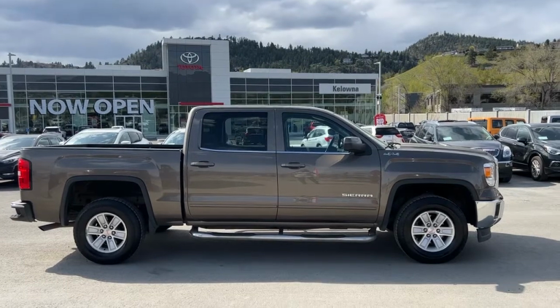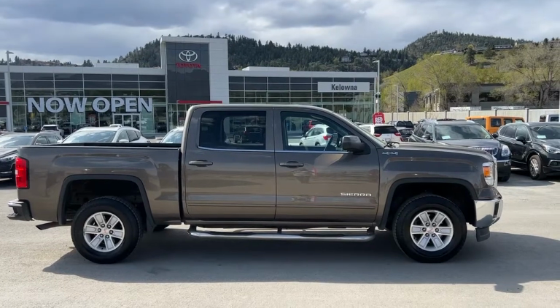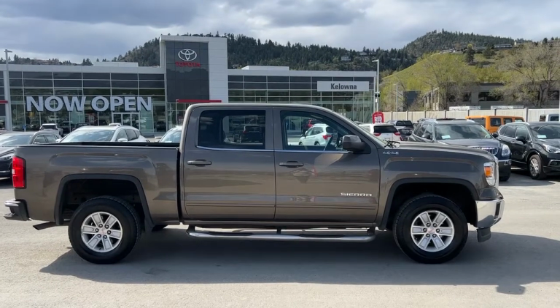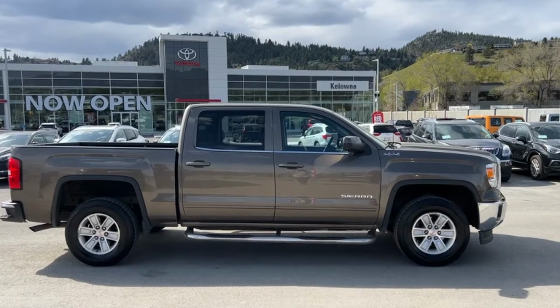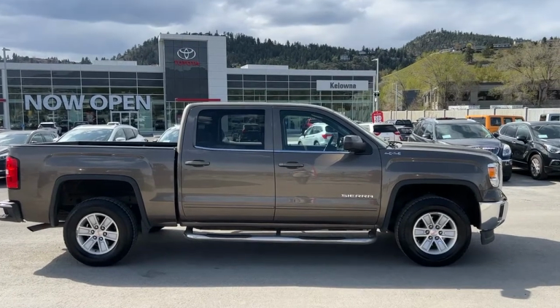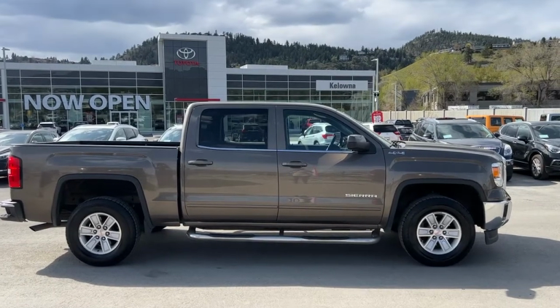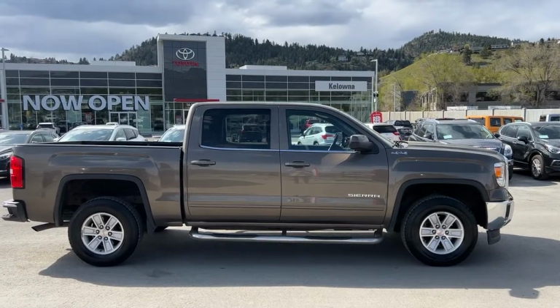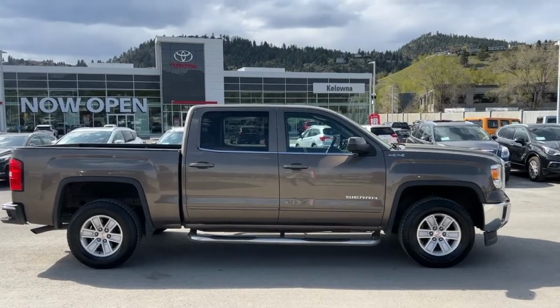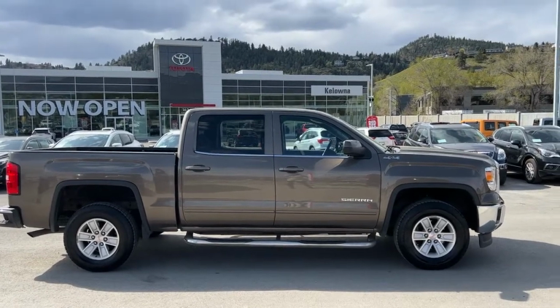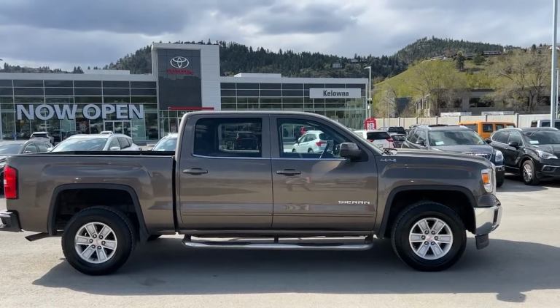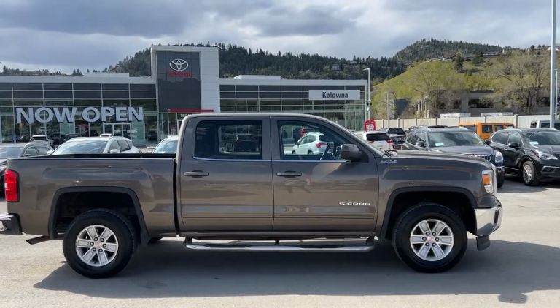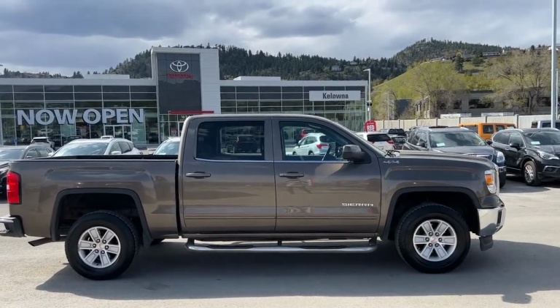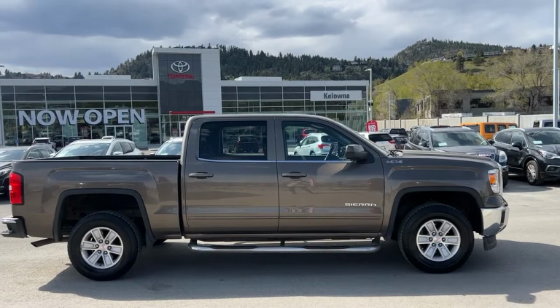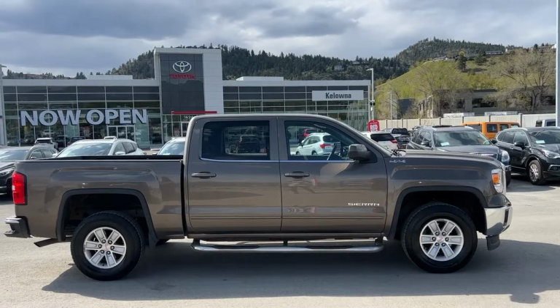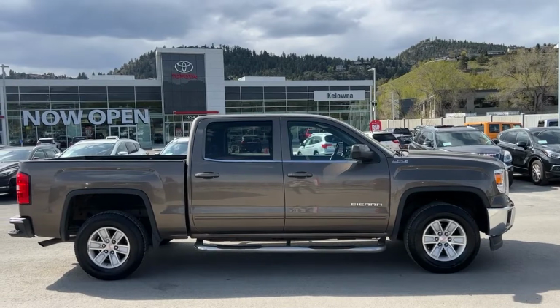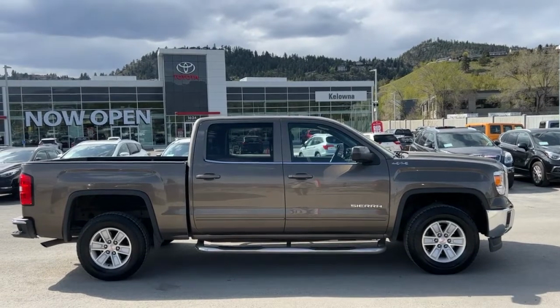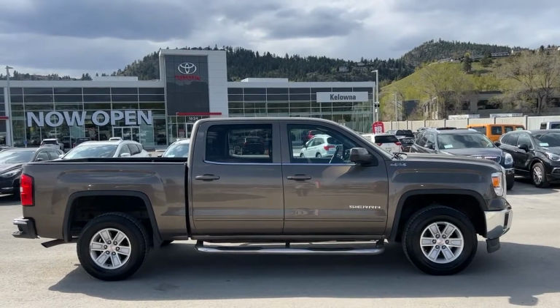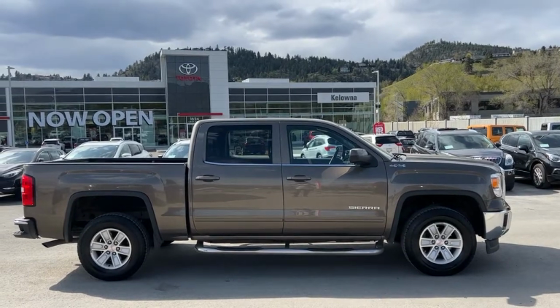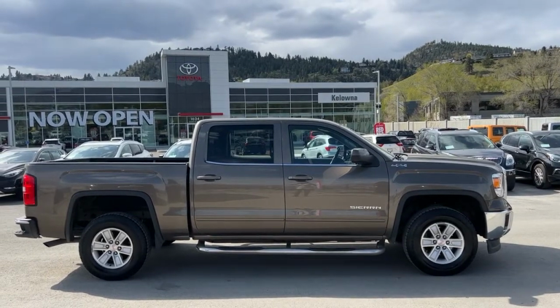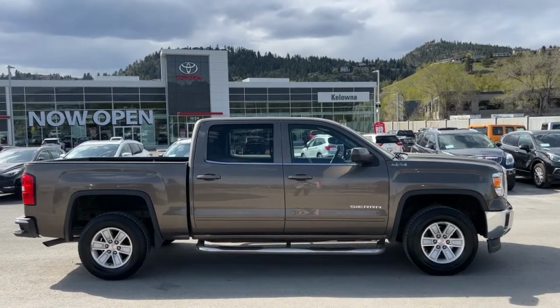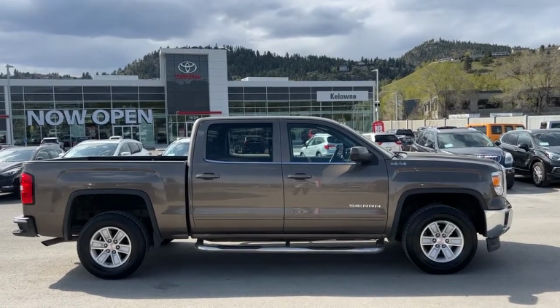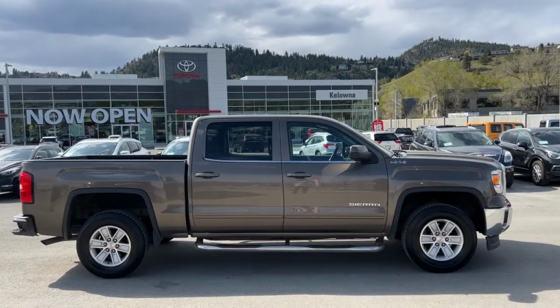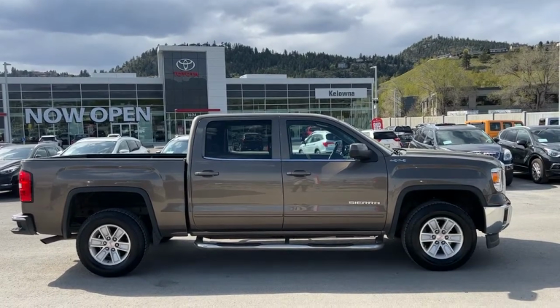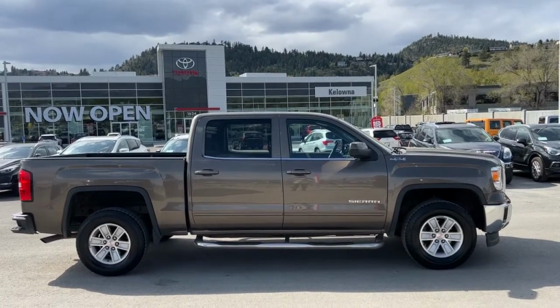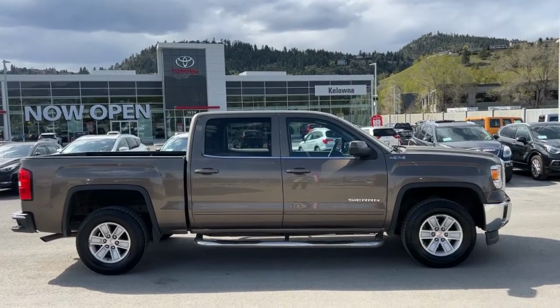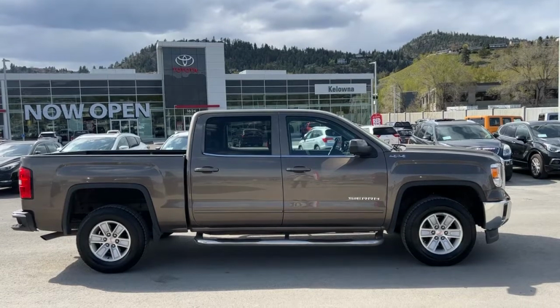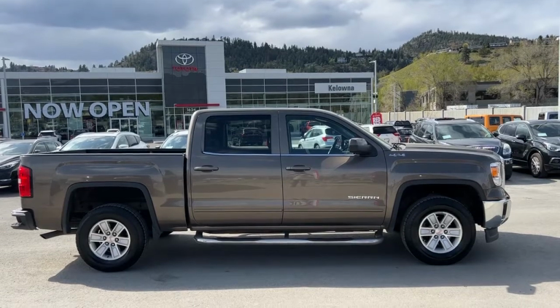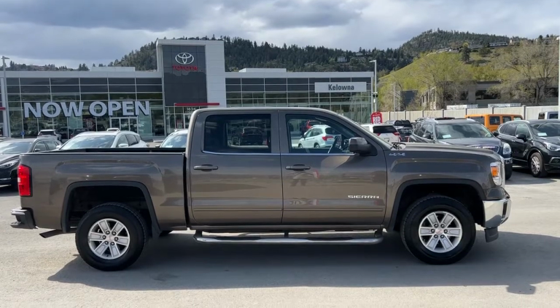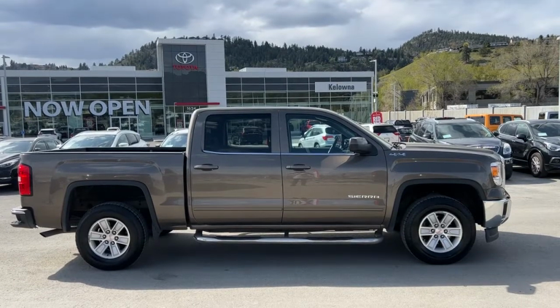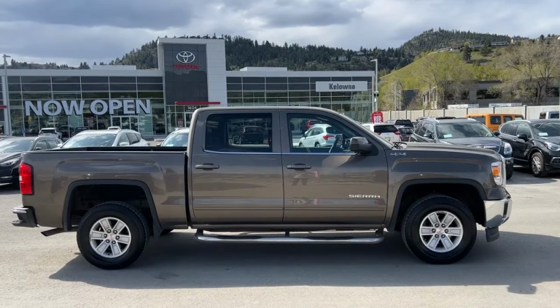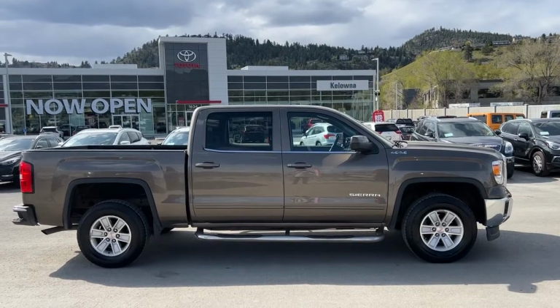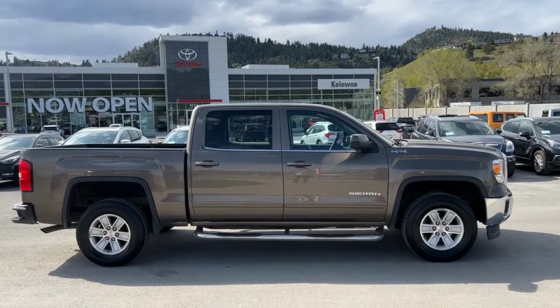Today we're going to be checking out this 2015 GMC Sierra 1500 SLE, powered by a 4.3 litre V6 engine mated to an automatic transmission and four-wheel drive.